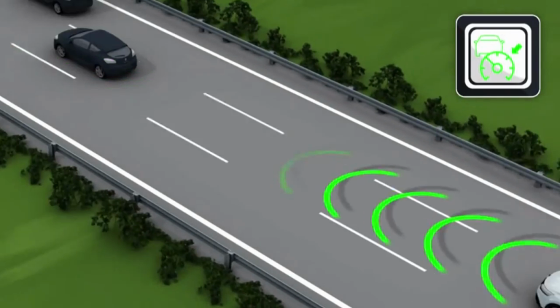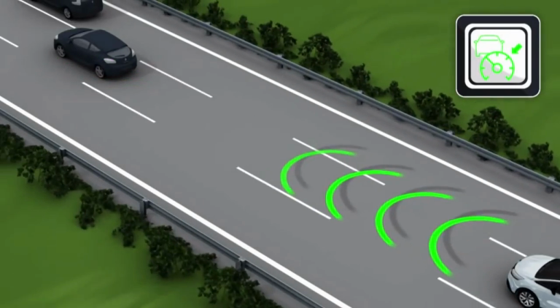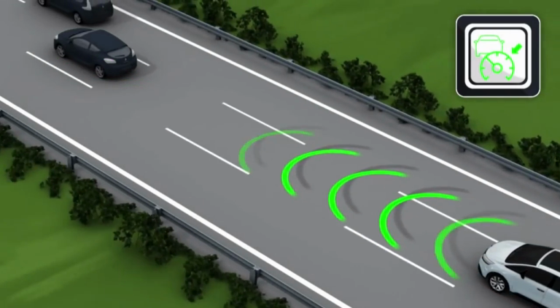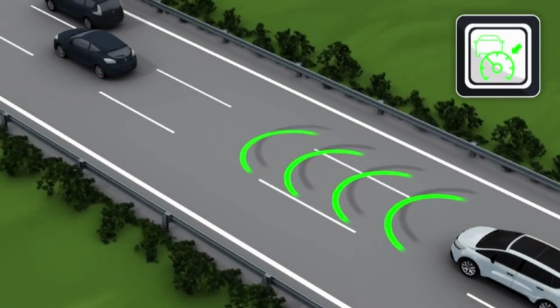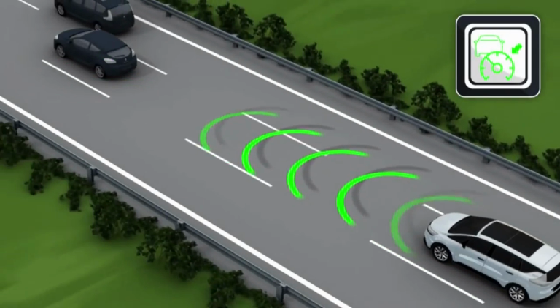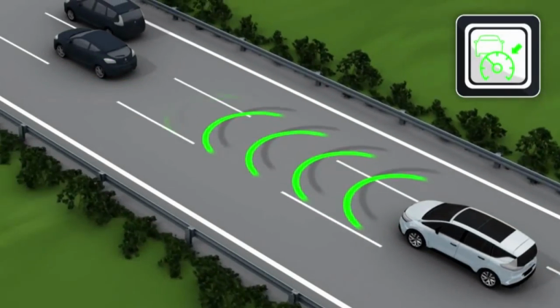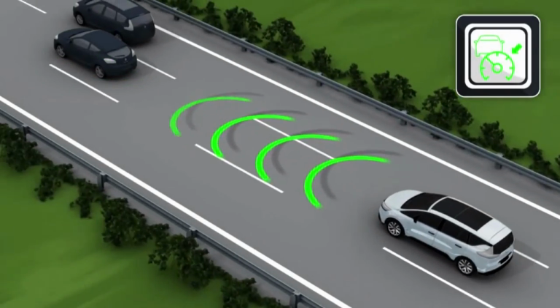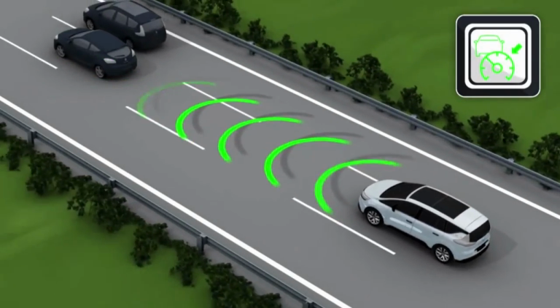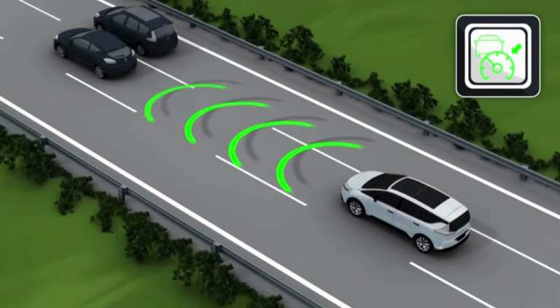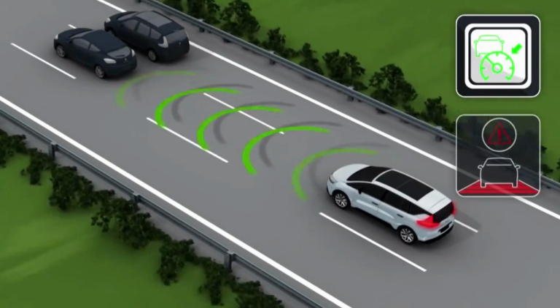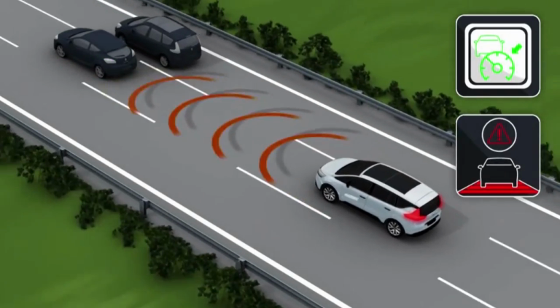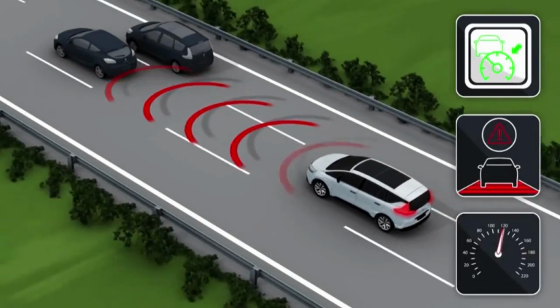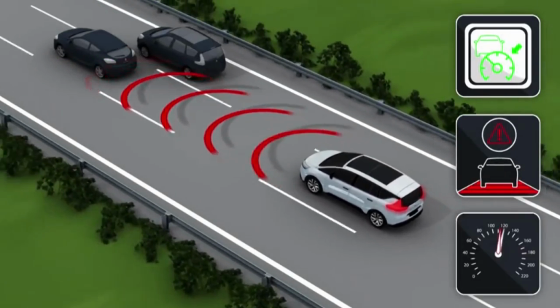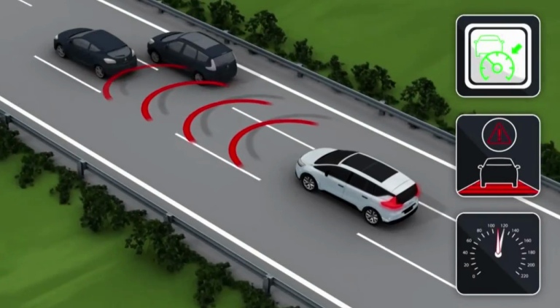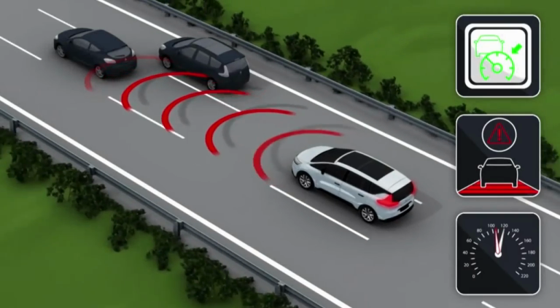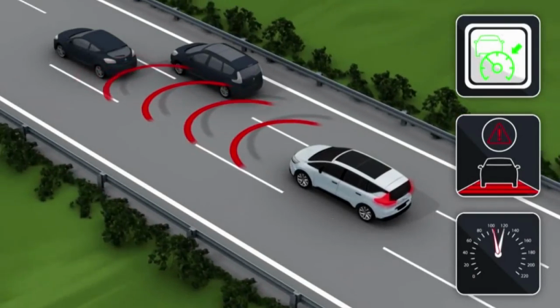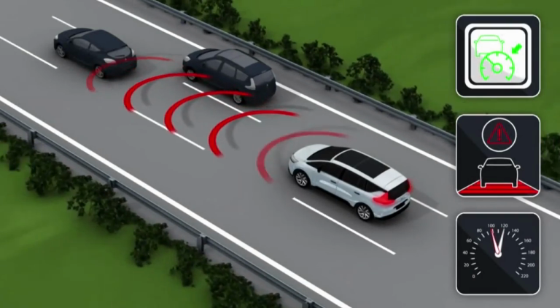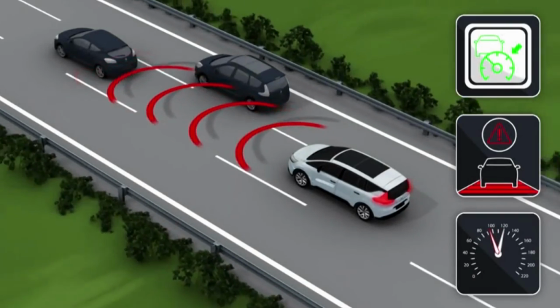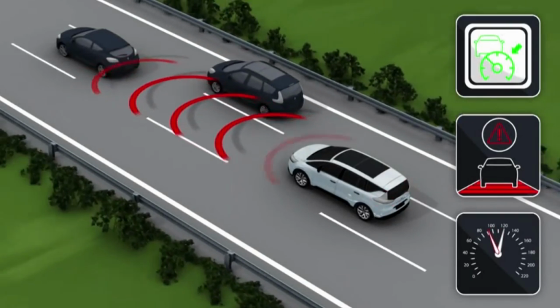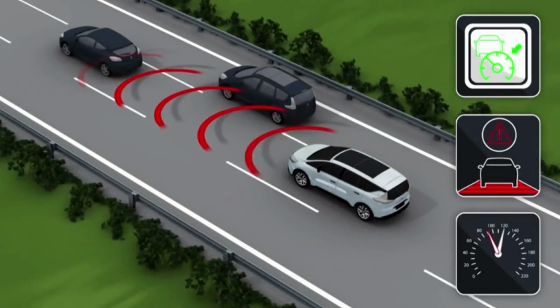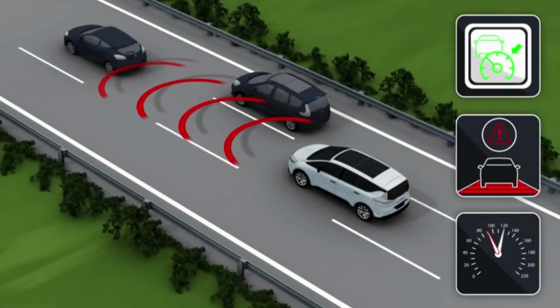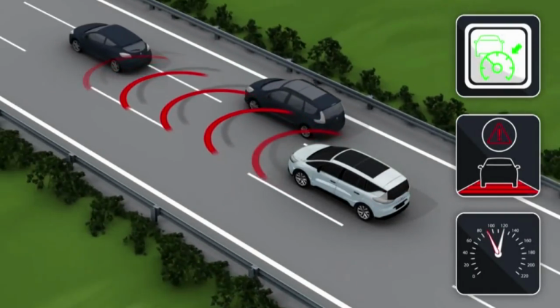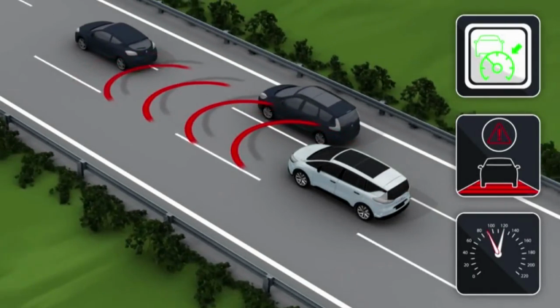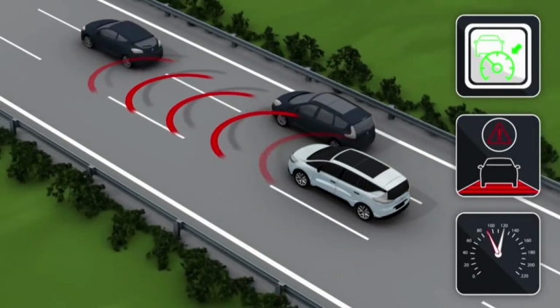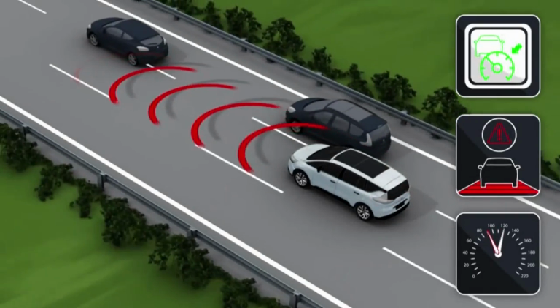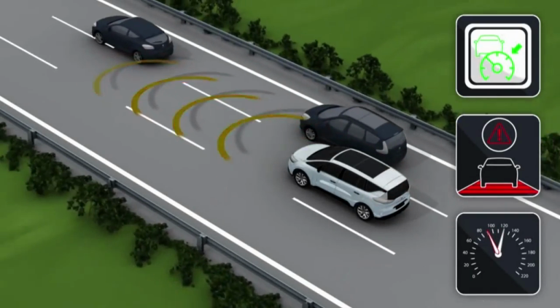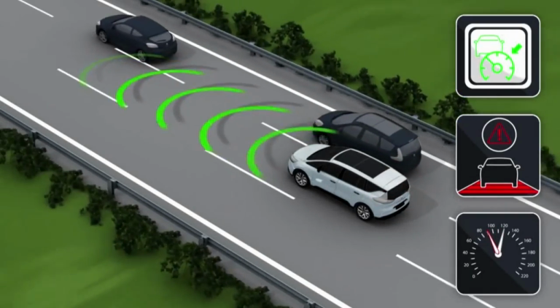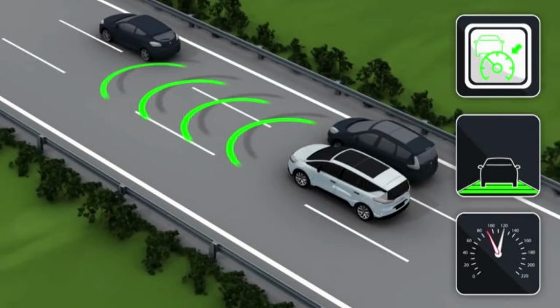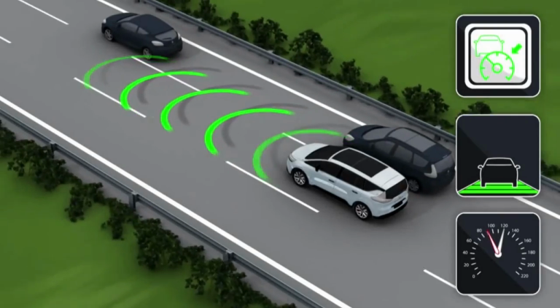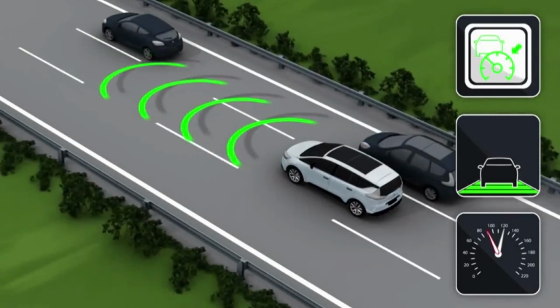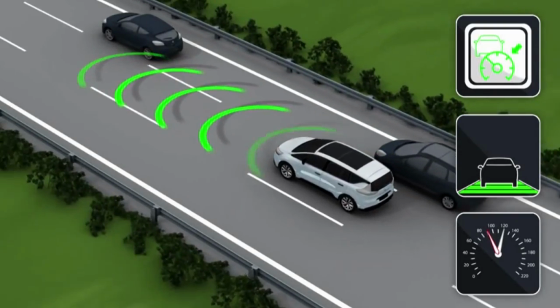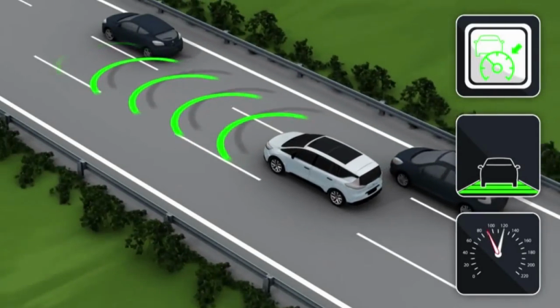The adaptive cruise control allows braking of the vehicle to one-third of its braking capacity. Depending on the situation, the driver may have to brake harder.